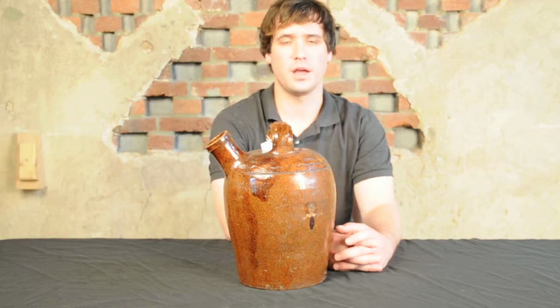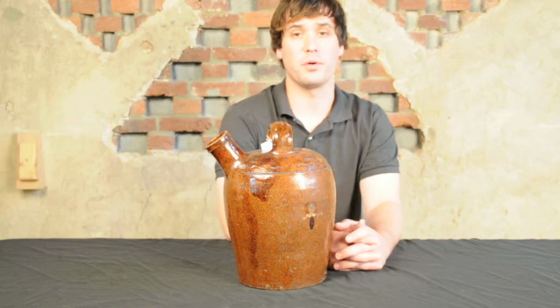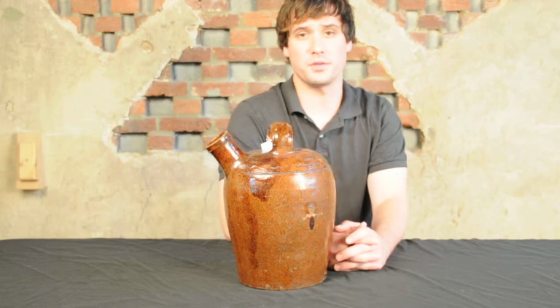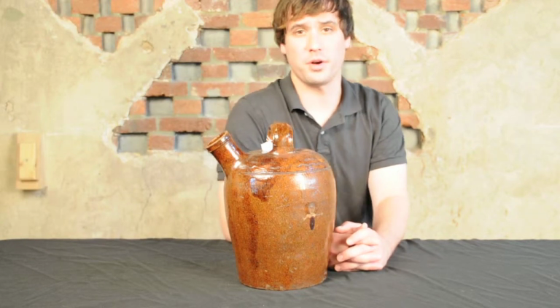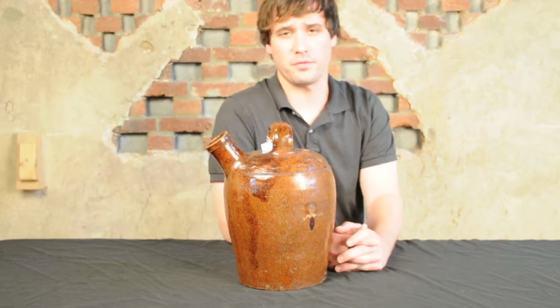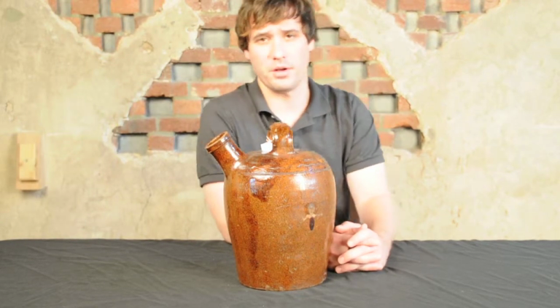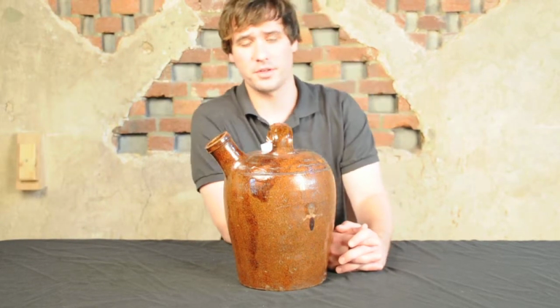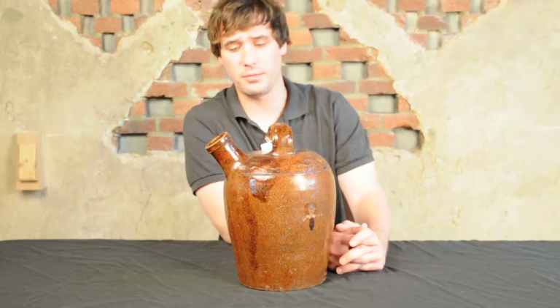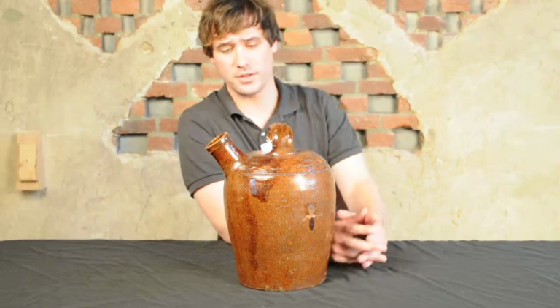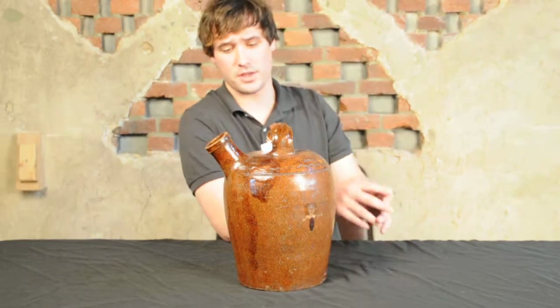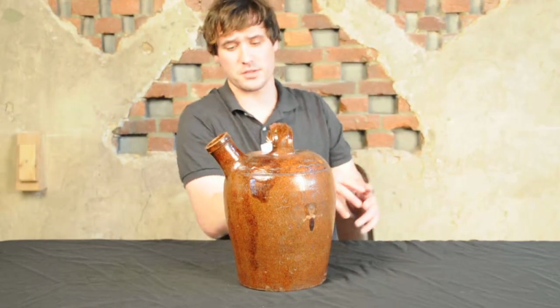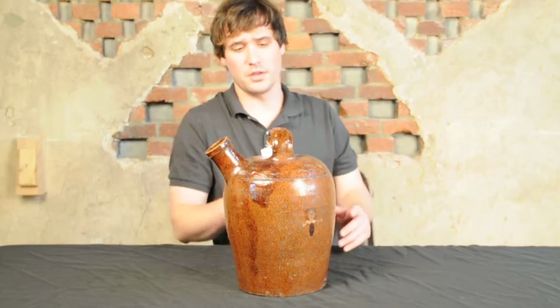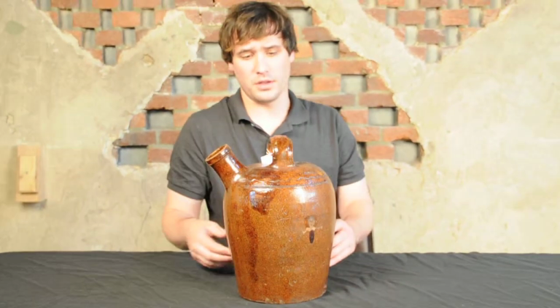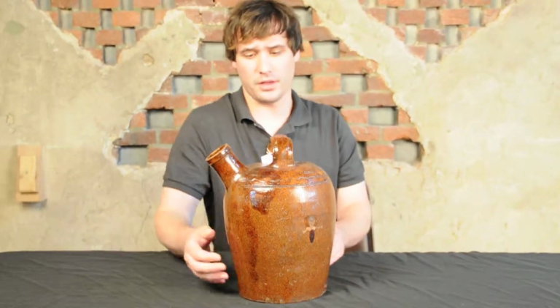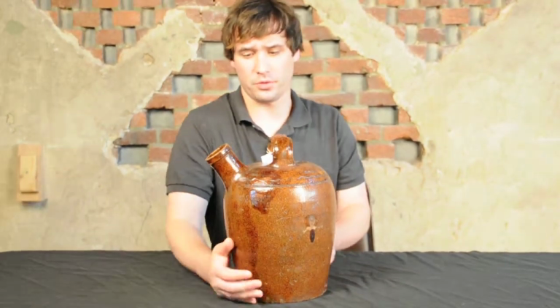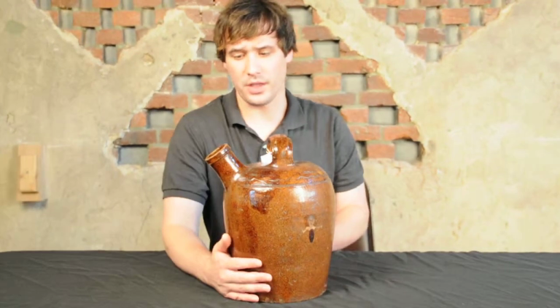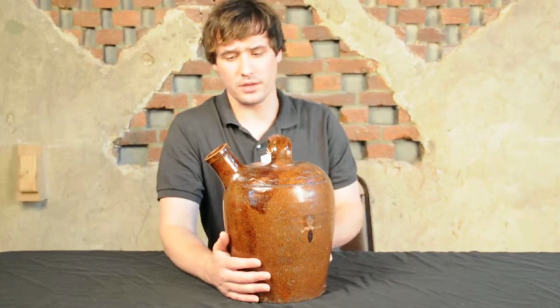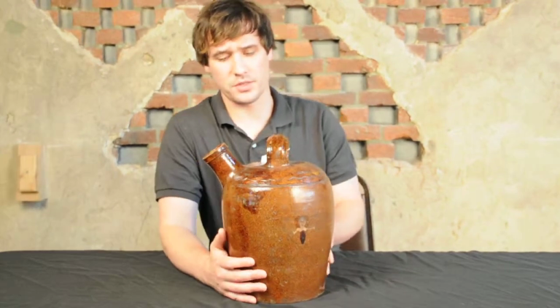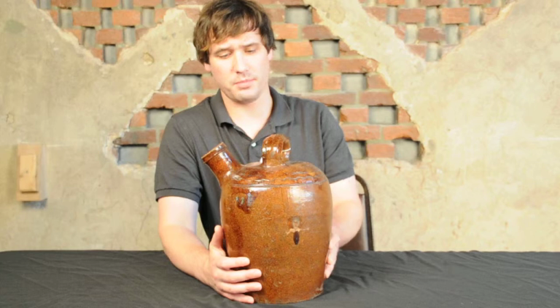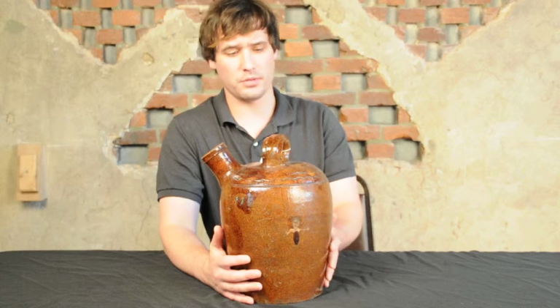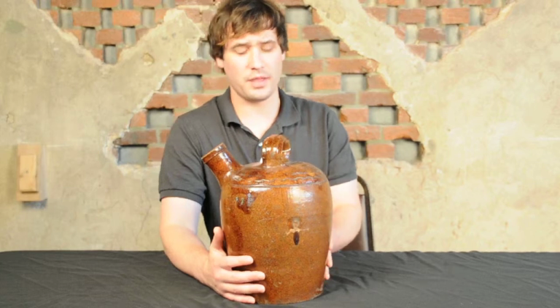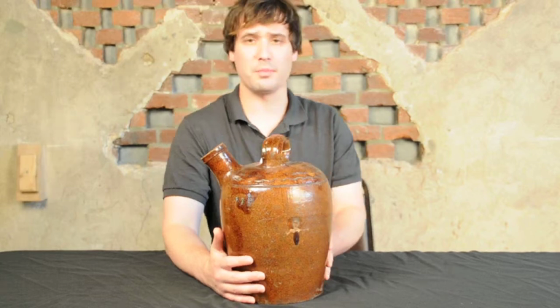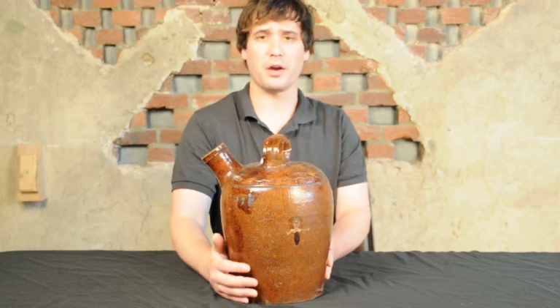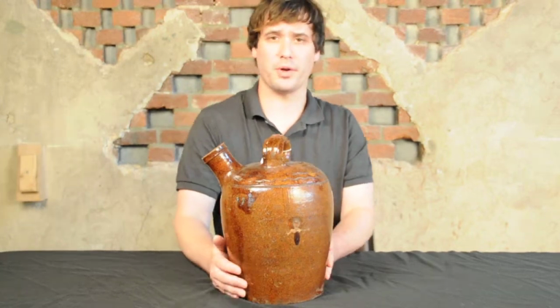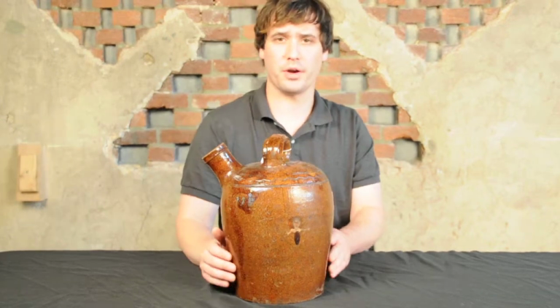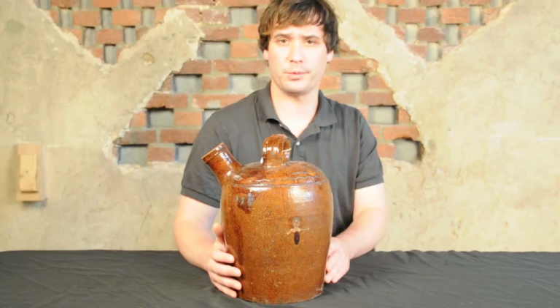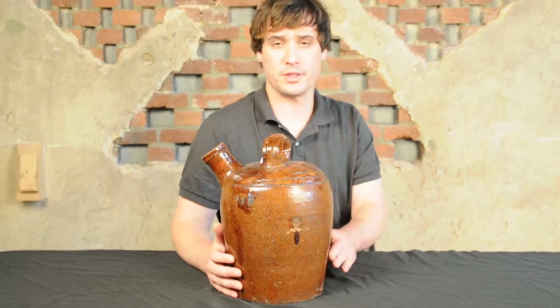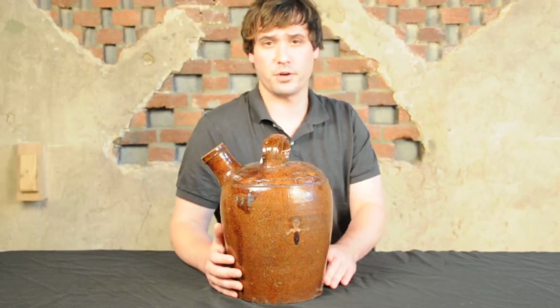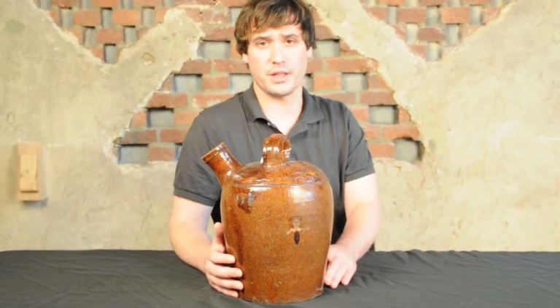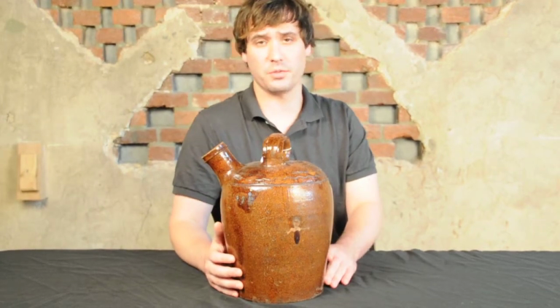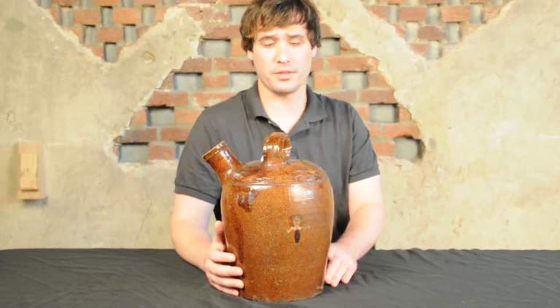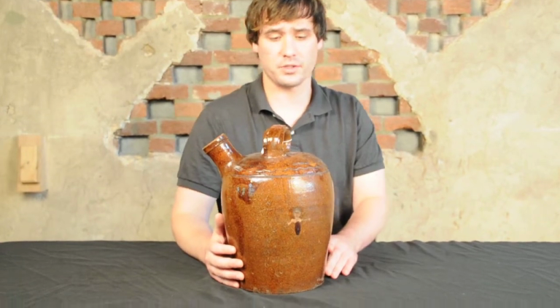Hi, I'm Mark Zip from Crocker Farm Auction. I'm here to discuss a great example of Anthony Bakker redware that we received for our July 20th auction.